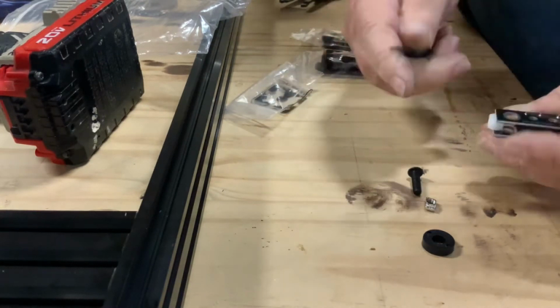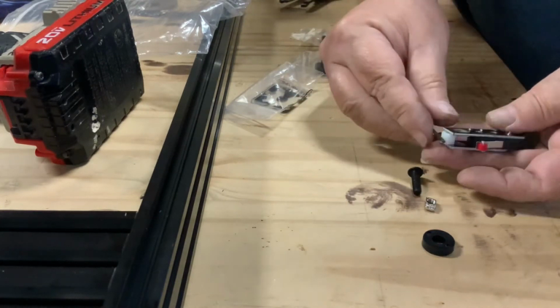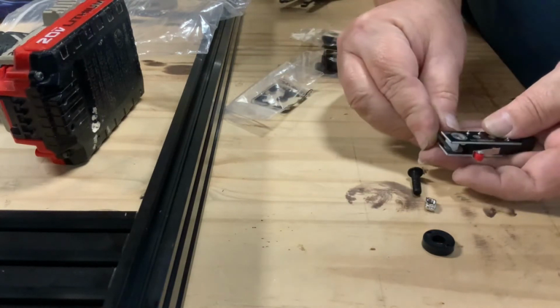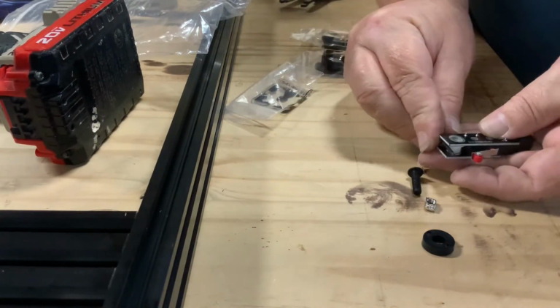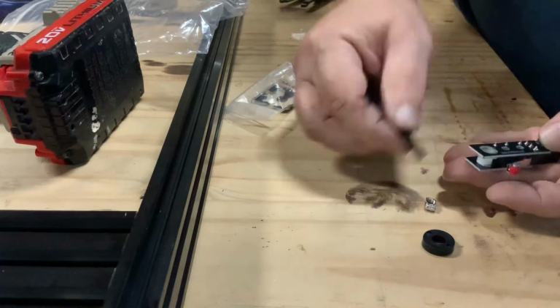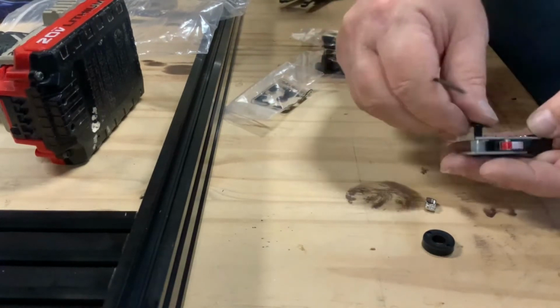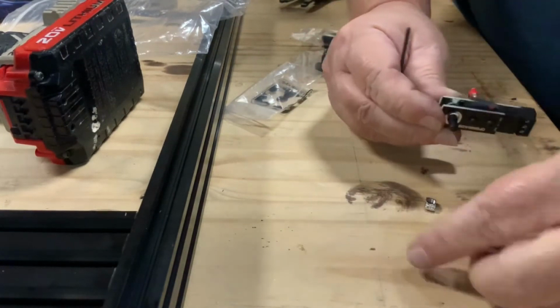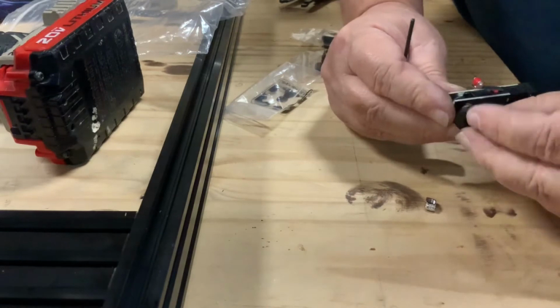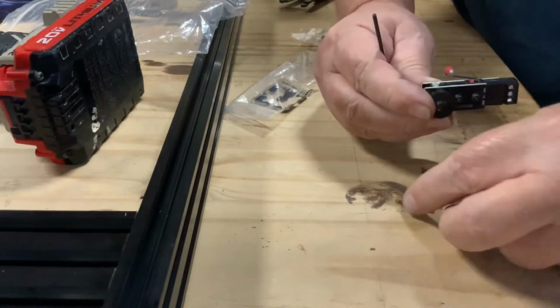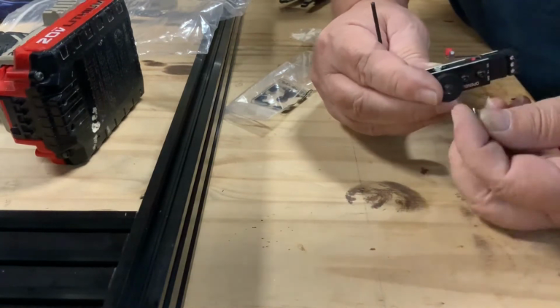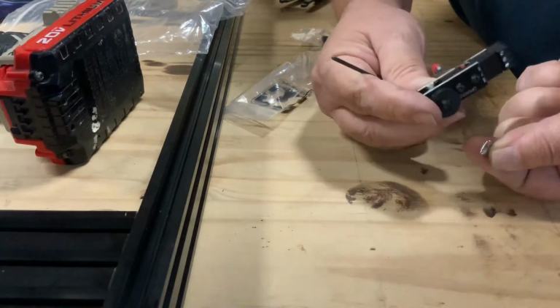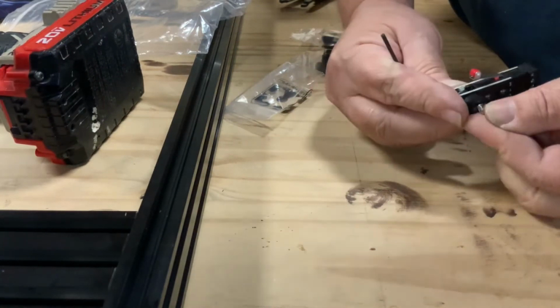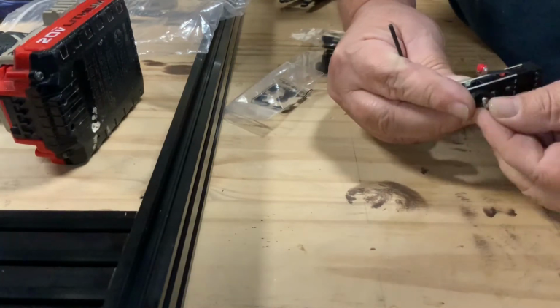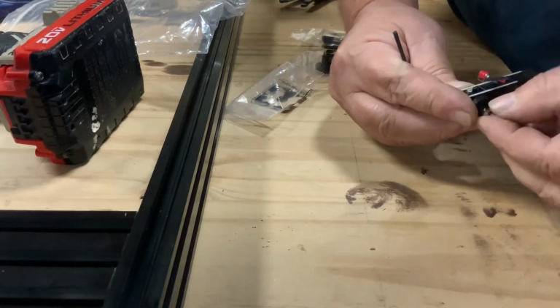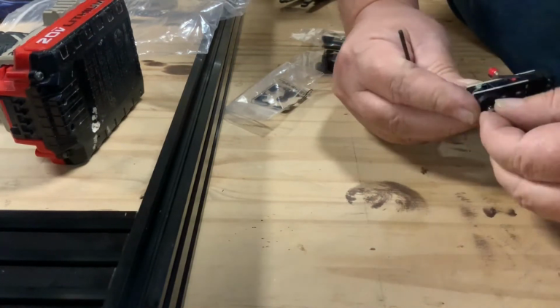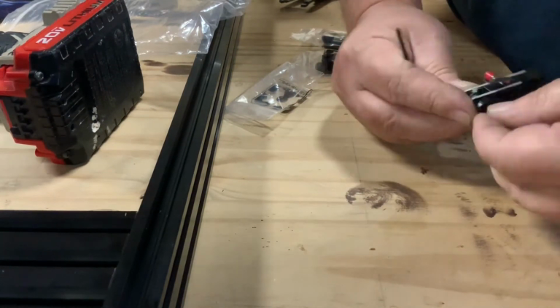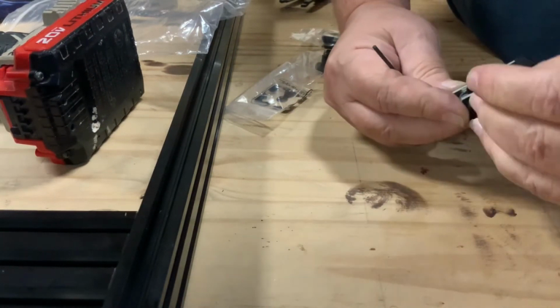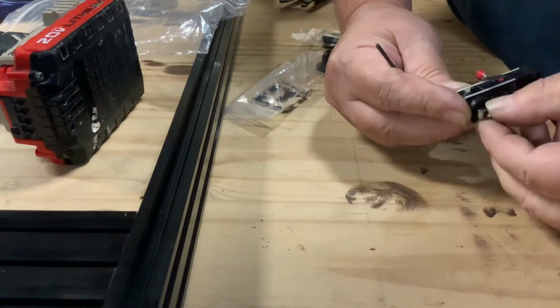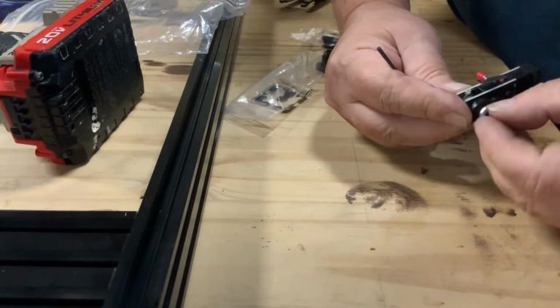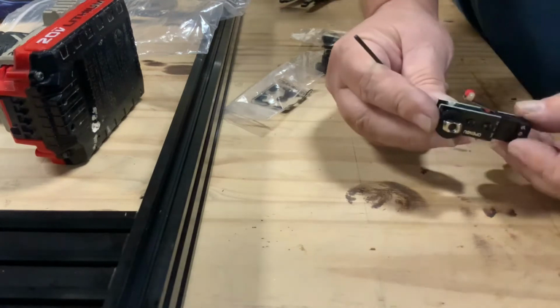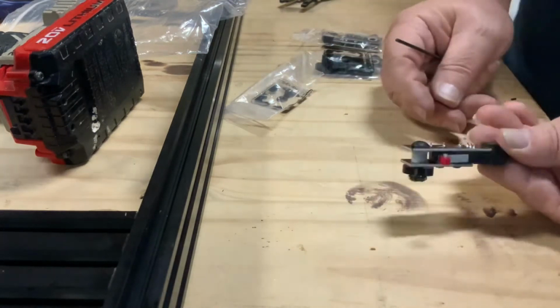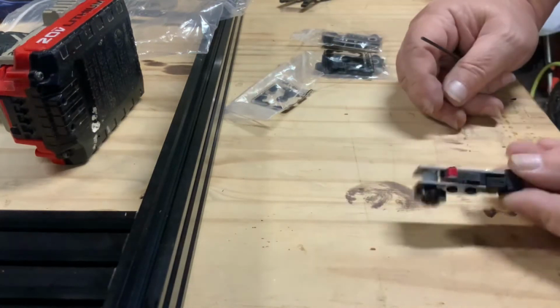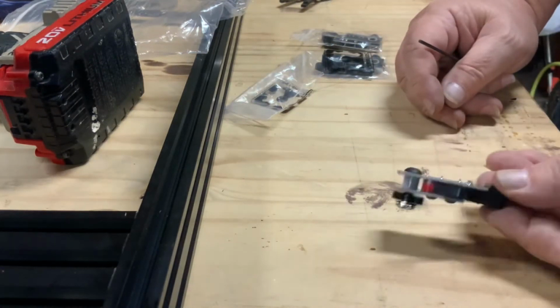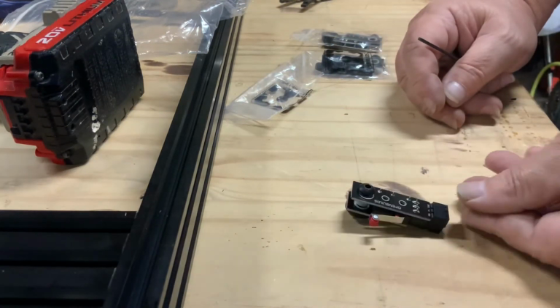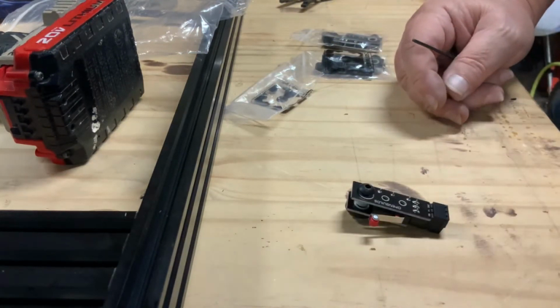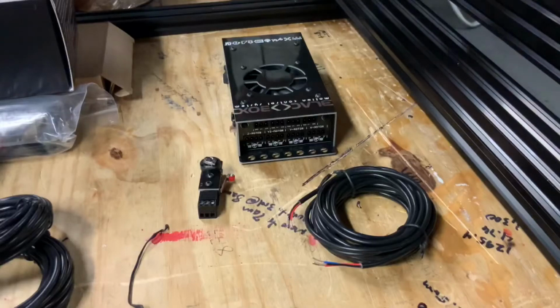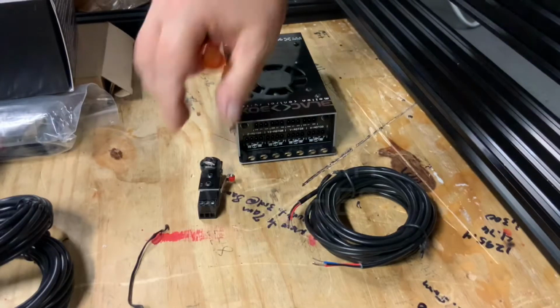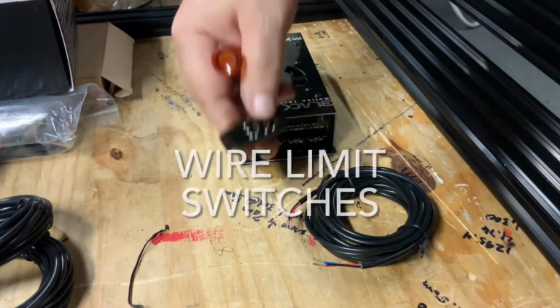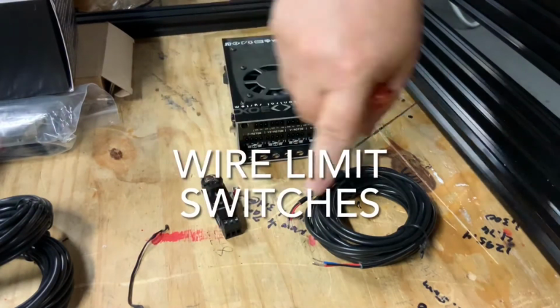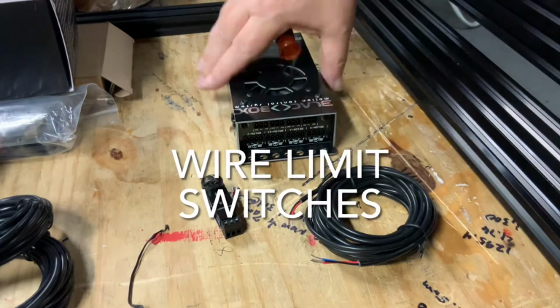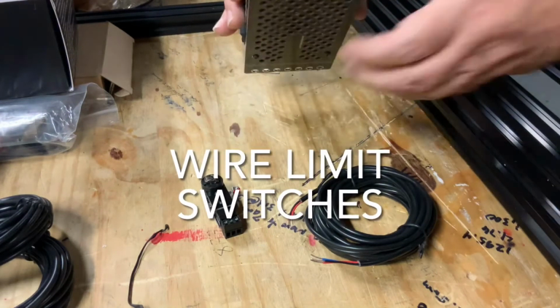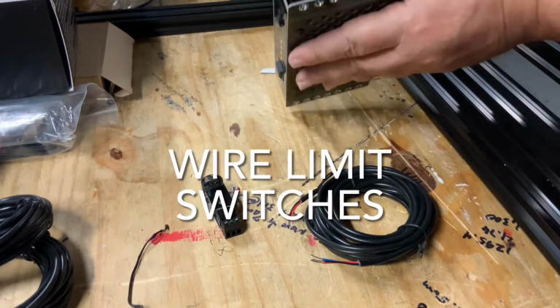Next, install the nylon spacer between the two plates, then insert the long bolt through the hole in the plates. The black plastic spacer is designed to keep the limit switch body away from the mounting surface. Wire up the limit switches — you need to identify the signal, positive, and ground connection points on both the OpenBuilds limit switch and the OpenBuilds black box.